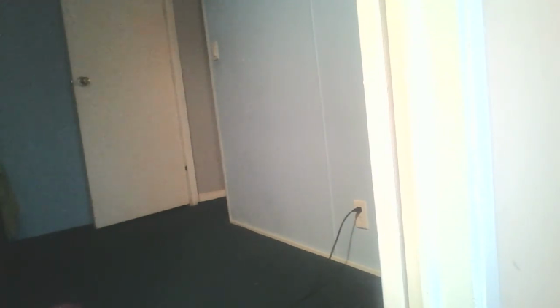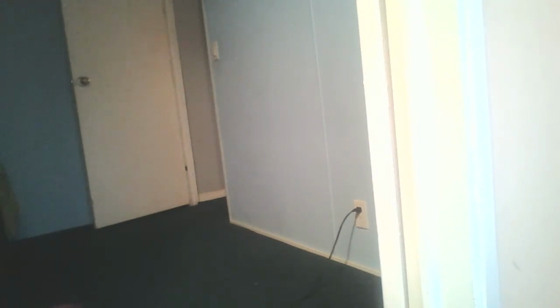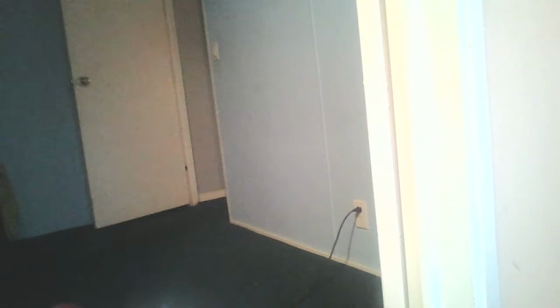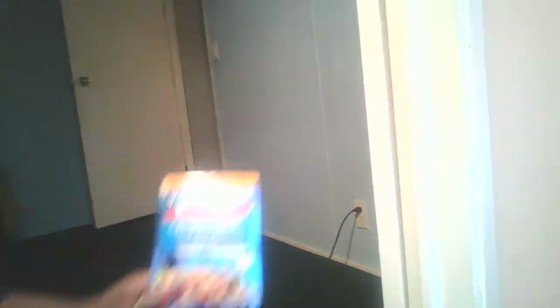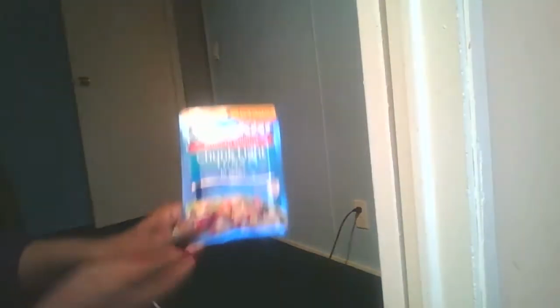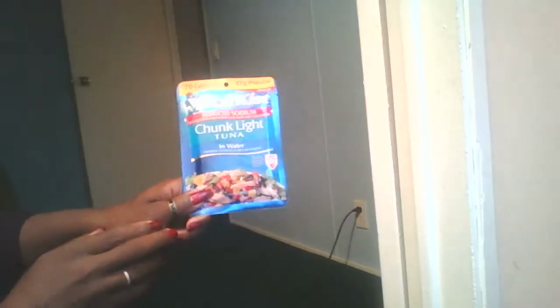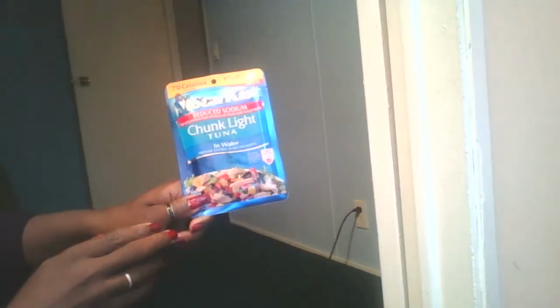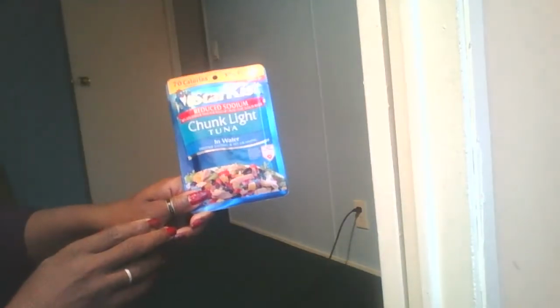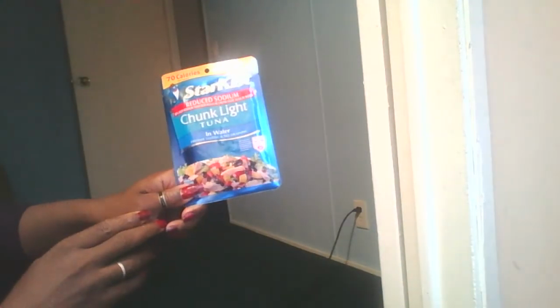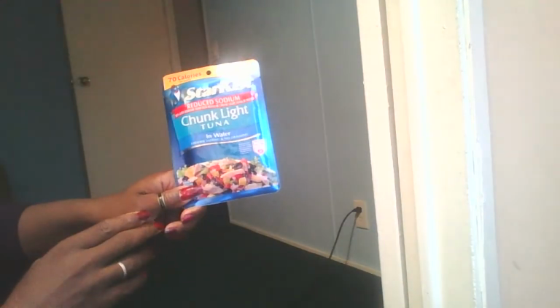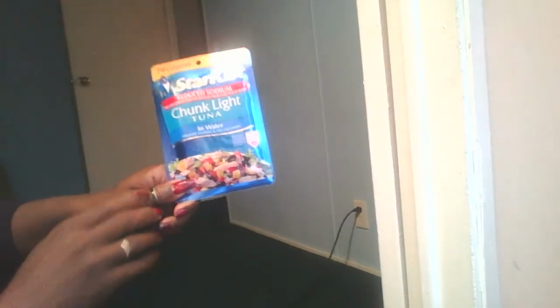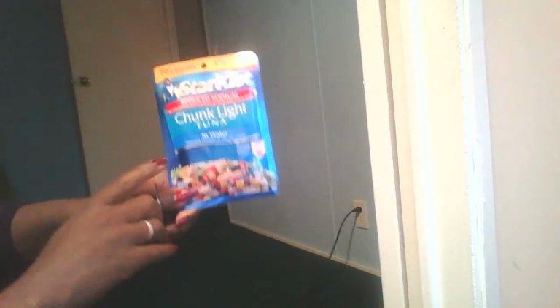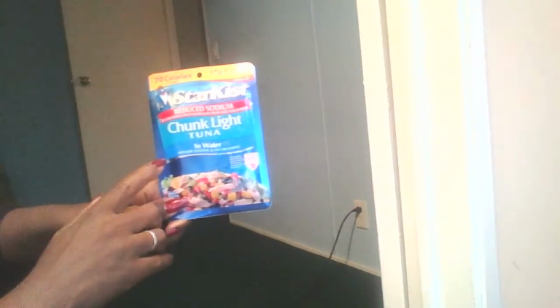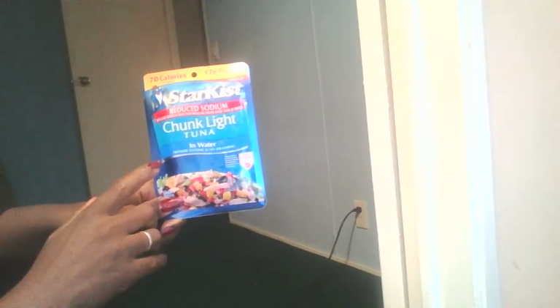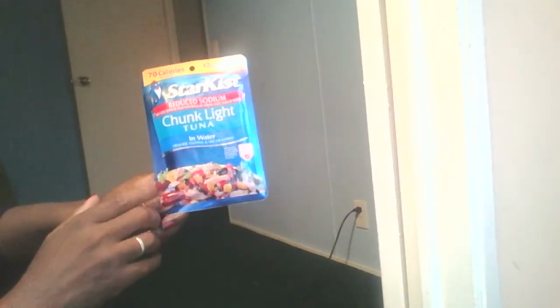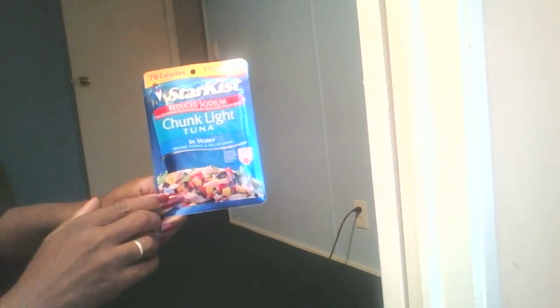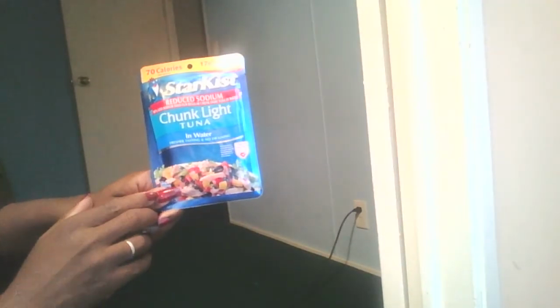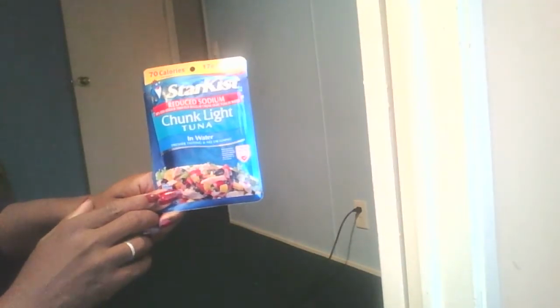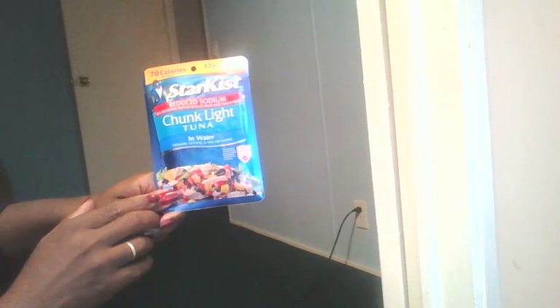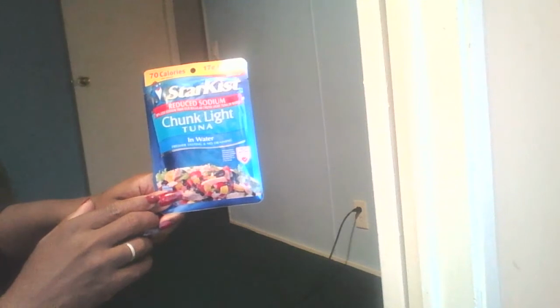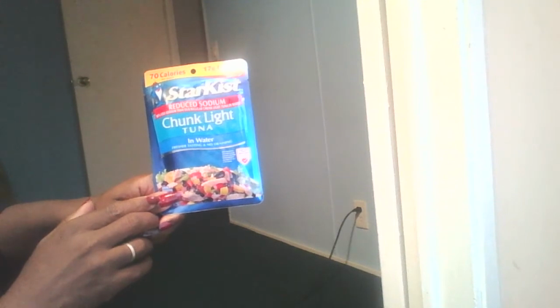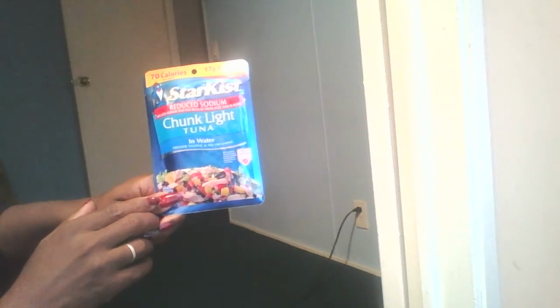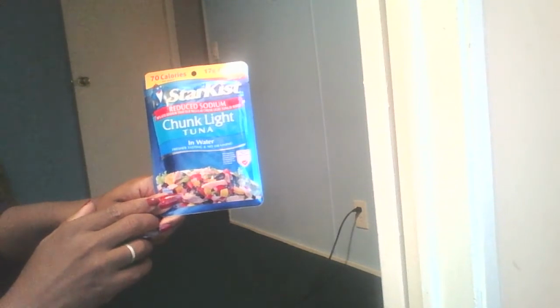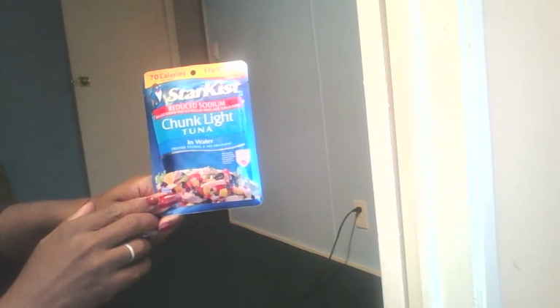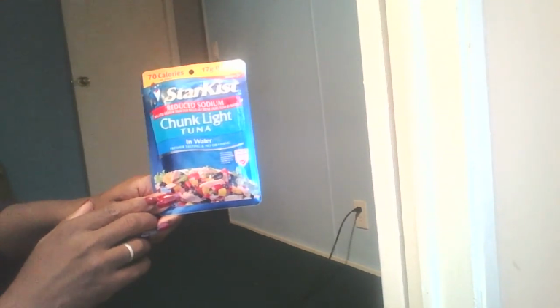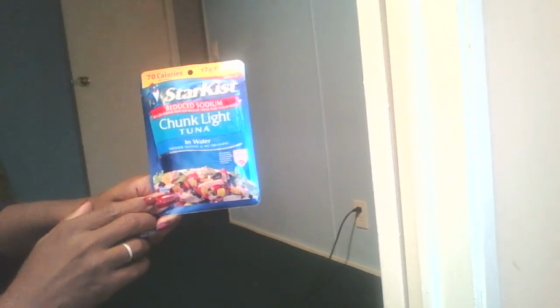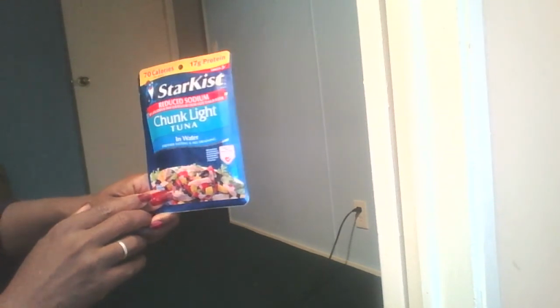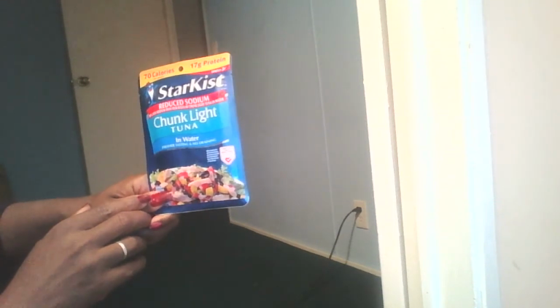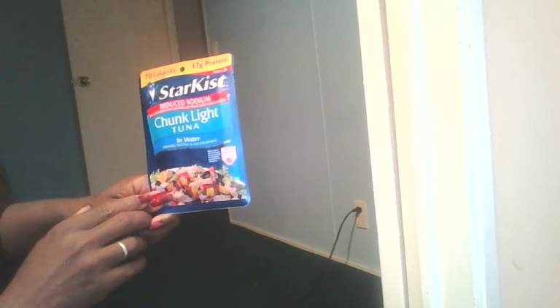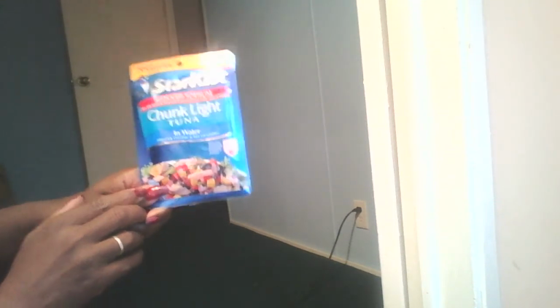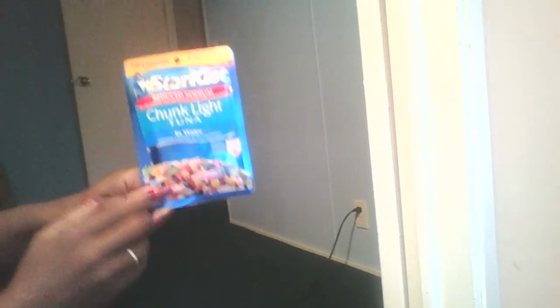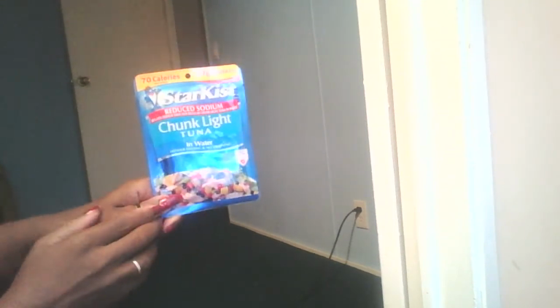So I got some tuna — this is reduced sodium, 50% less sodium than regular chunk light tuna in water.